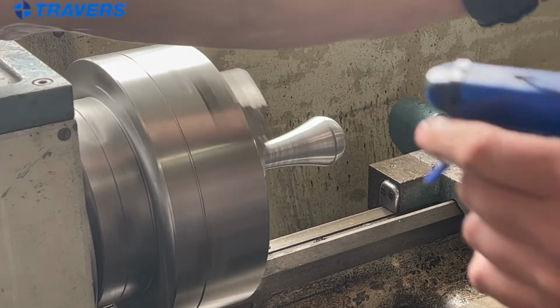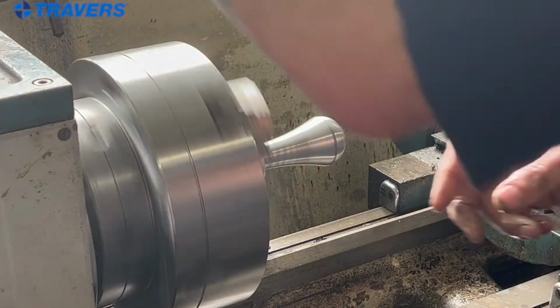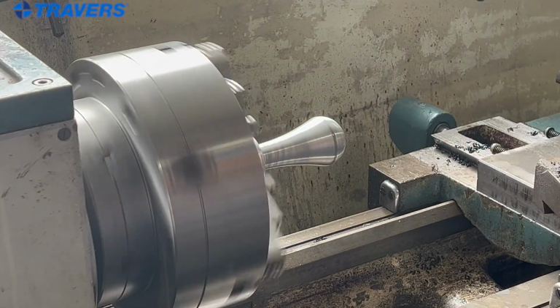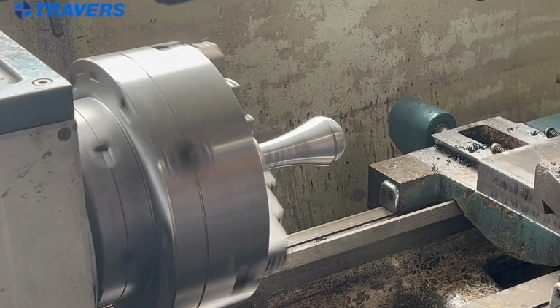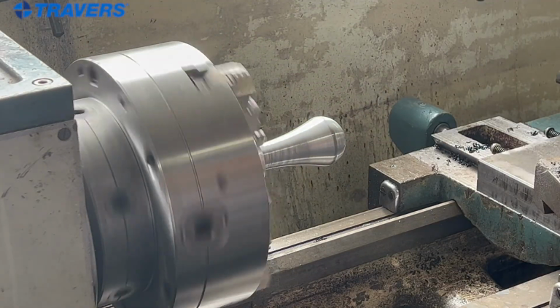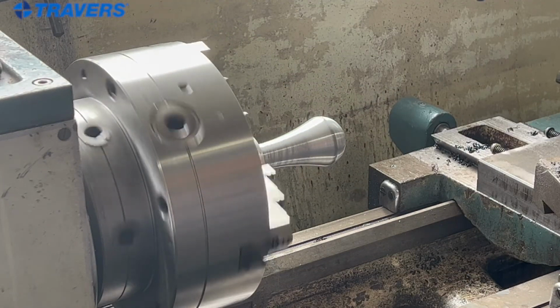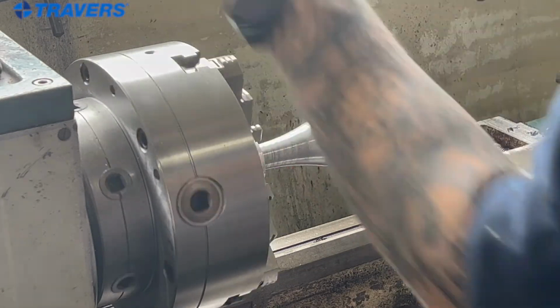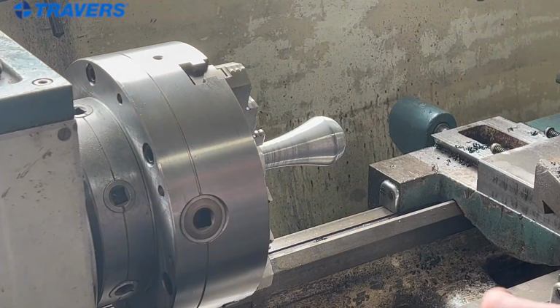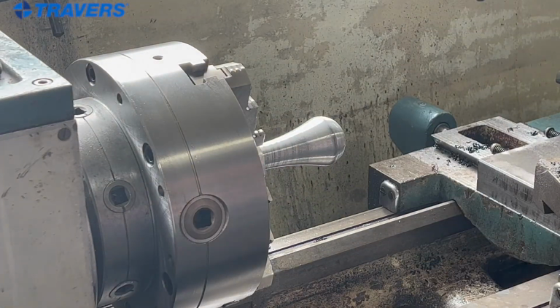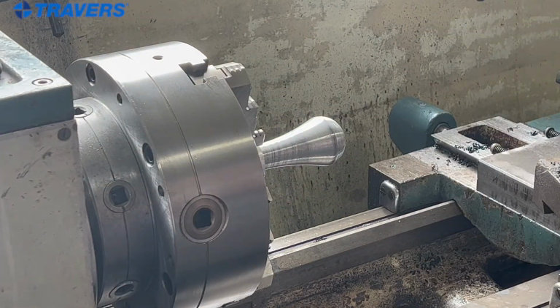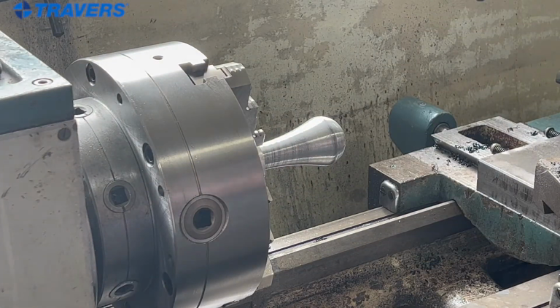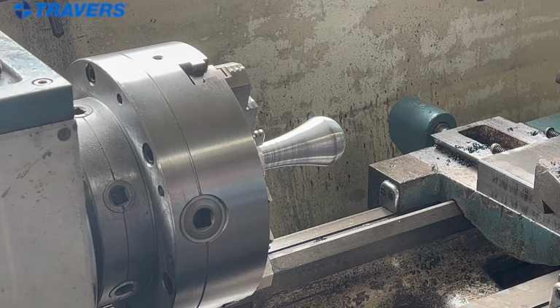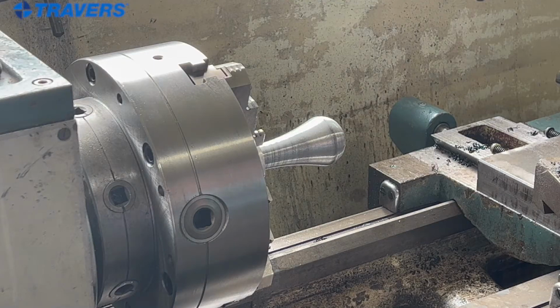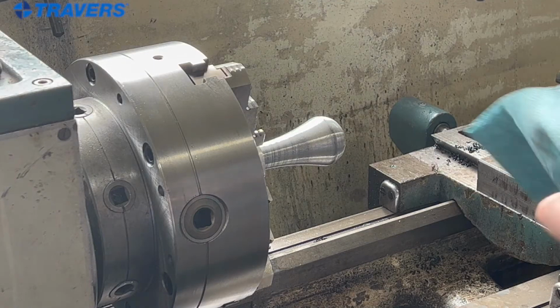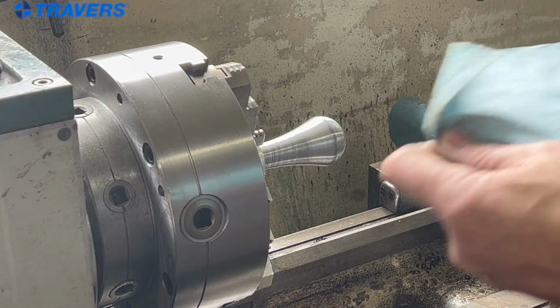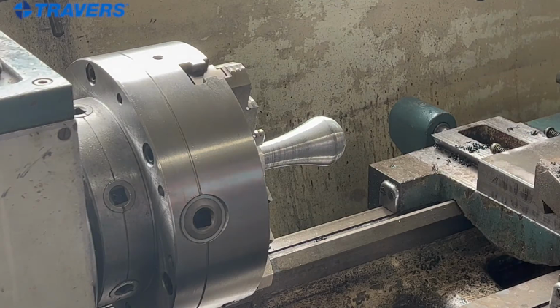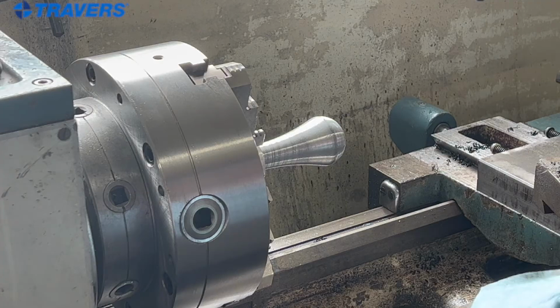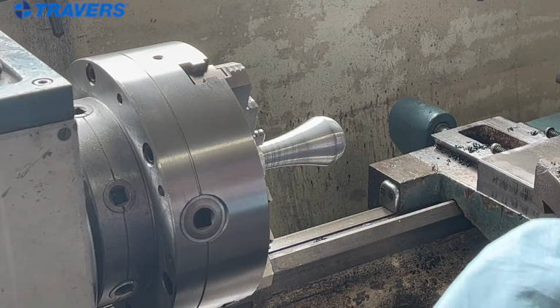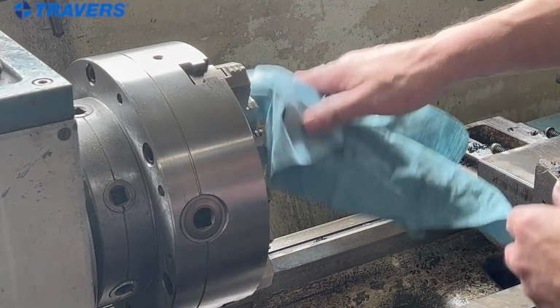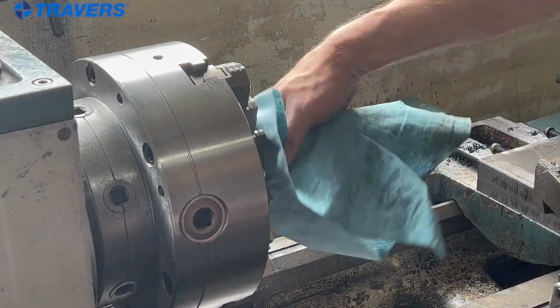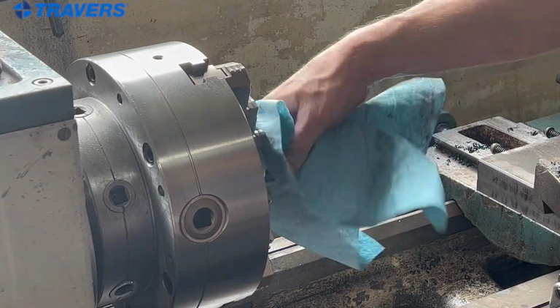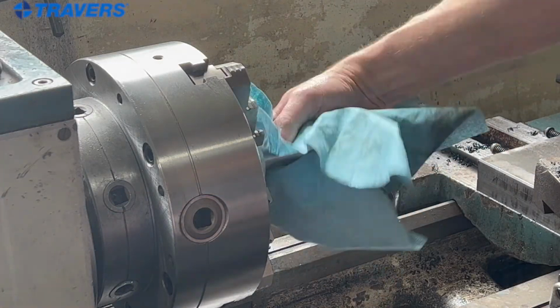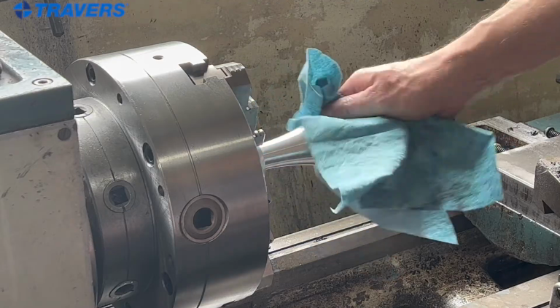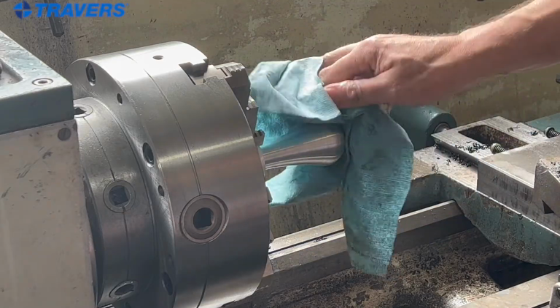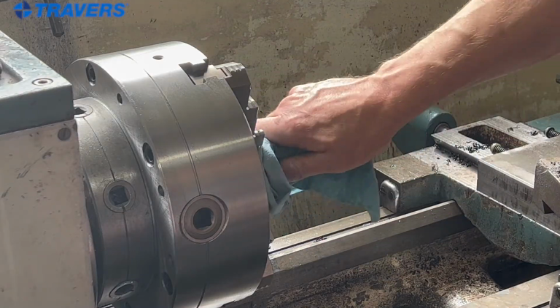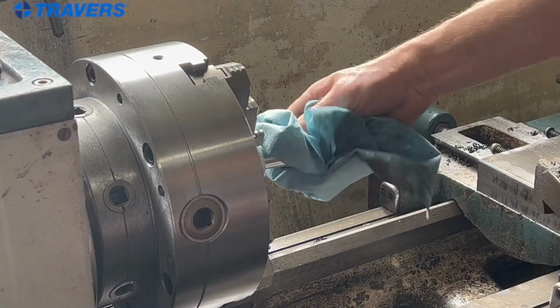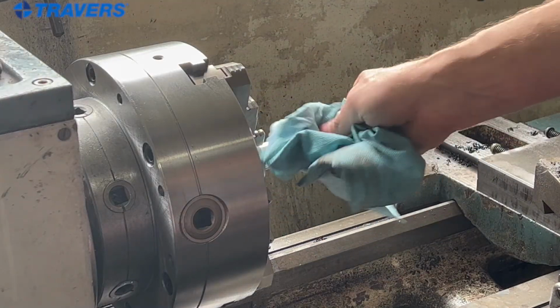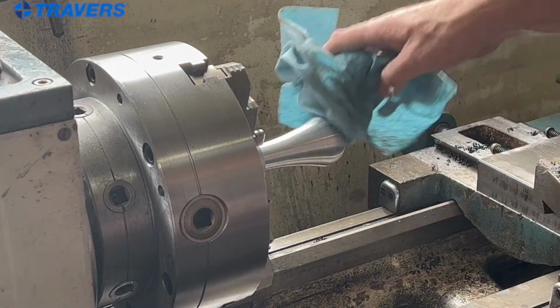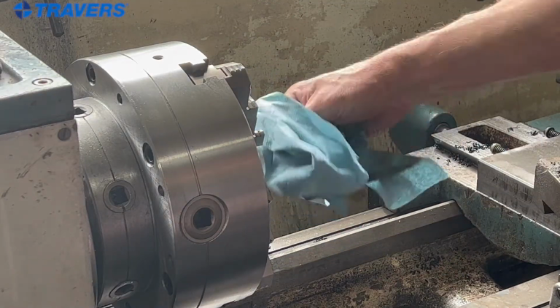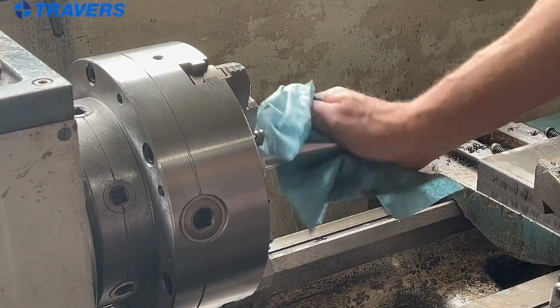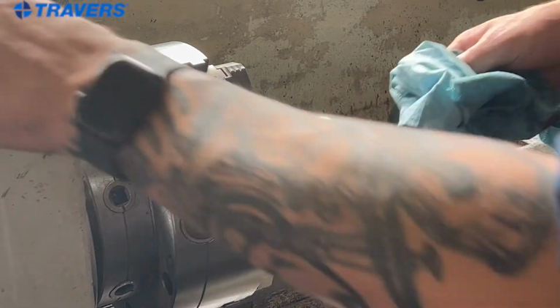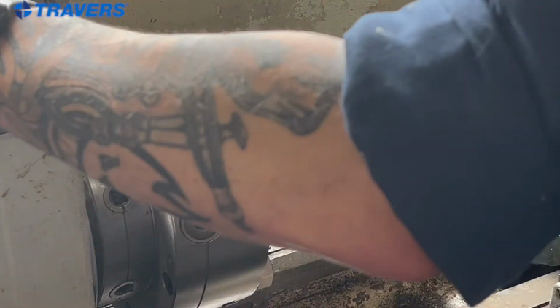And it doesn't take much. That should be good for the bulk of the sanding — it's a pretty quick process. The part was pretty slick off the mill, it's not too bad. So that's good enough for the 180.